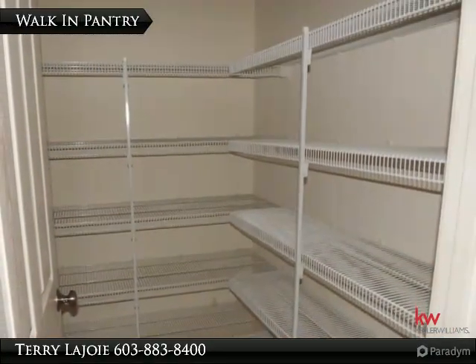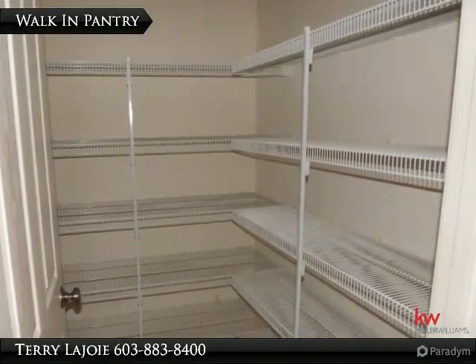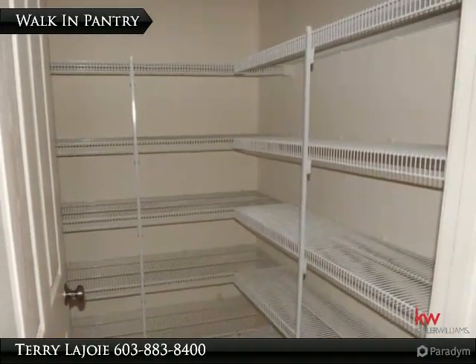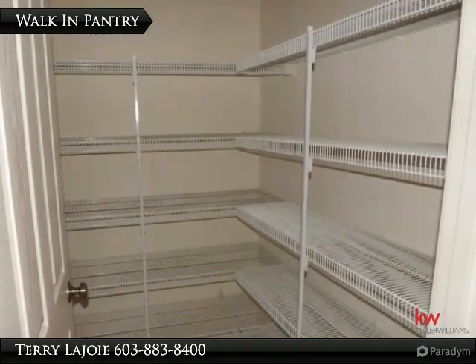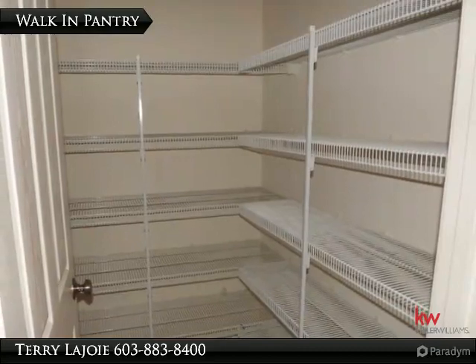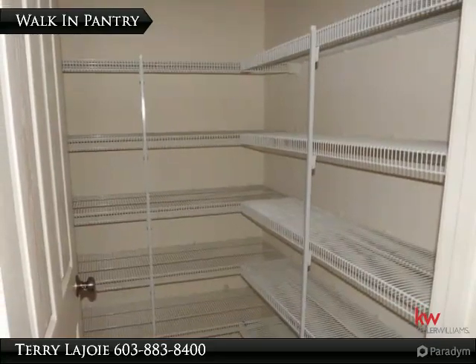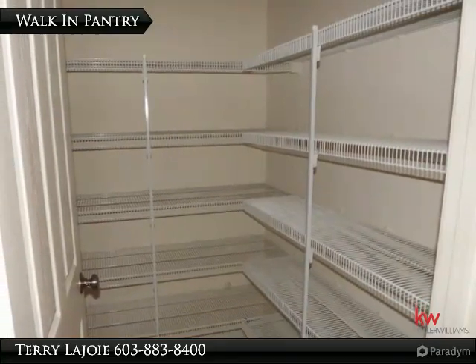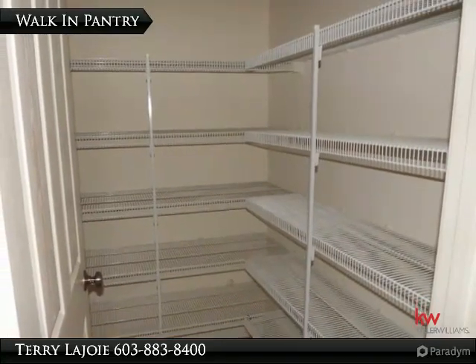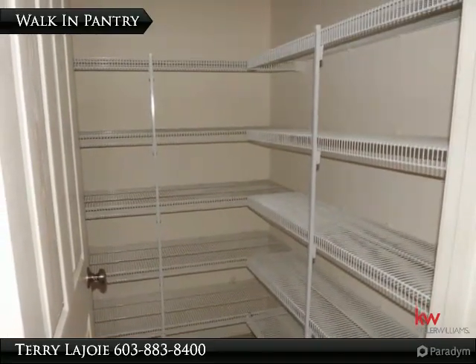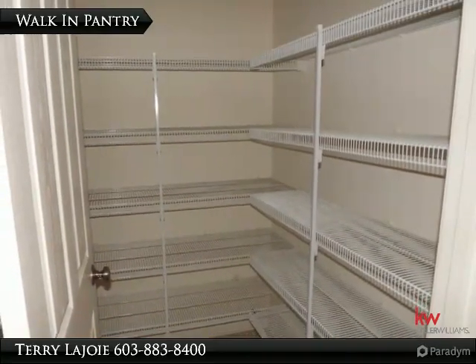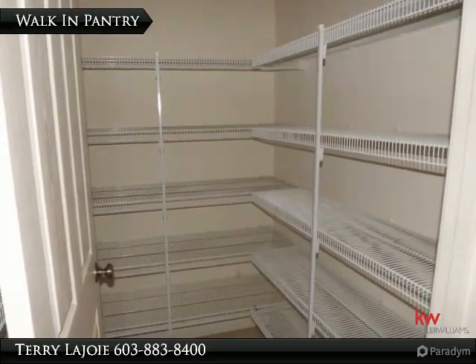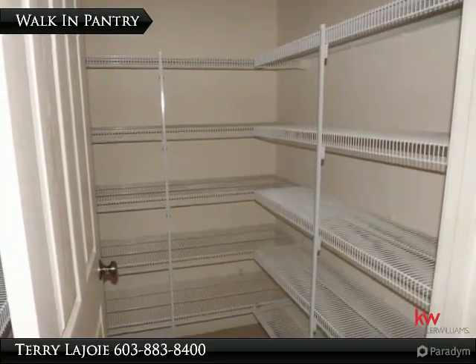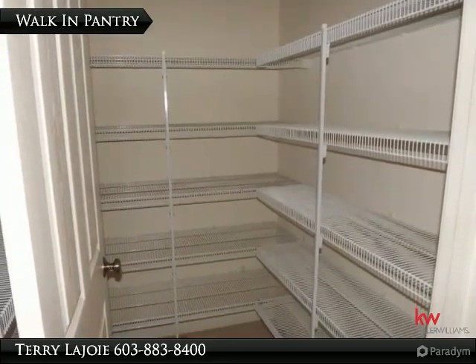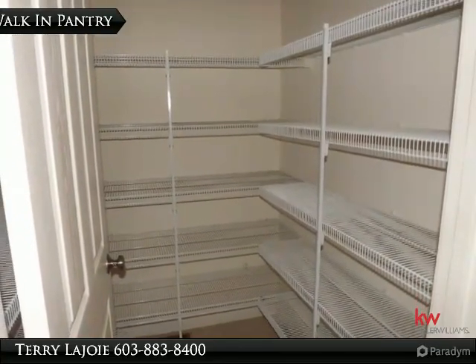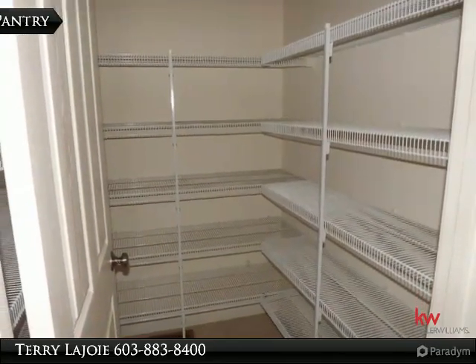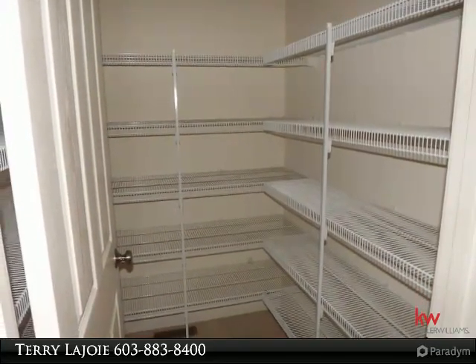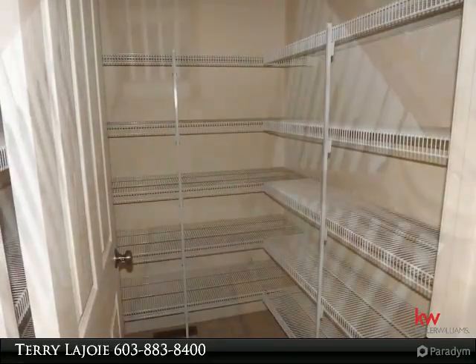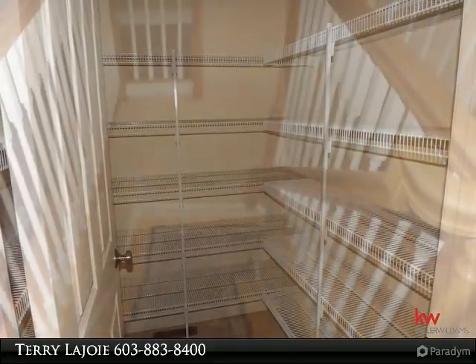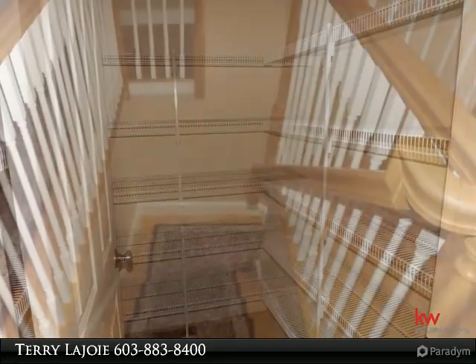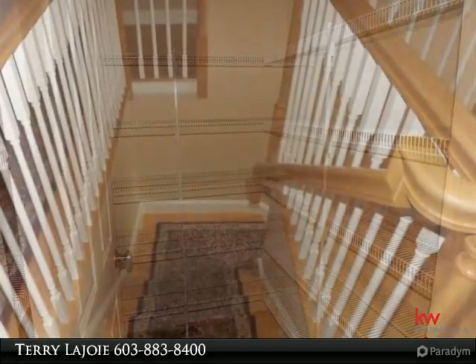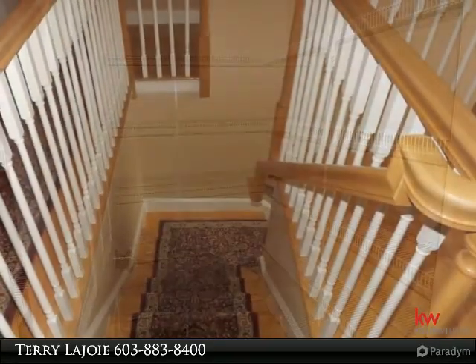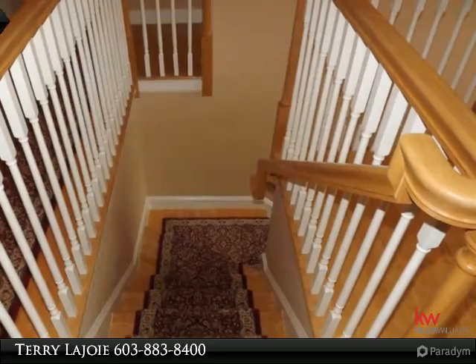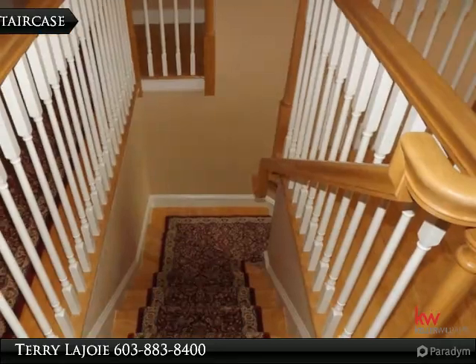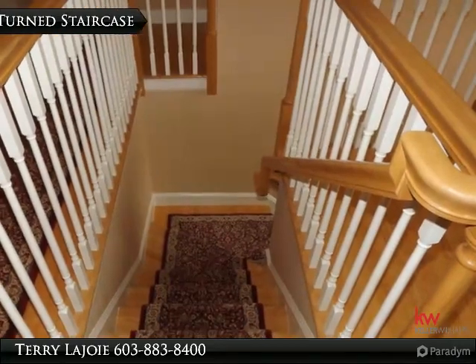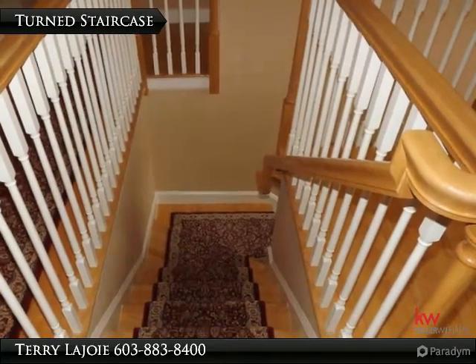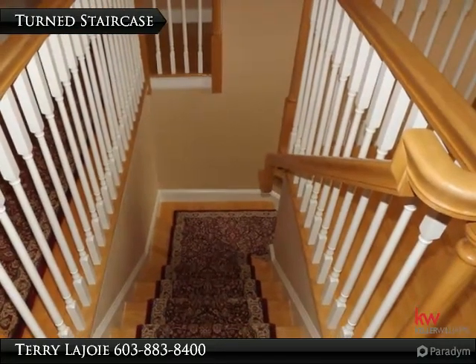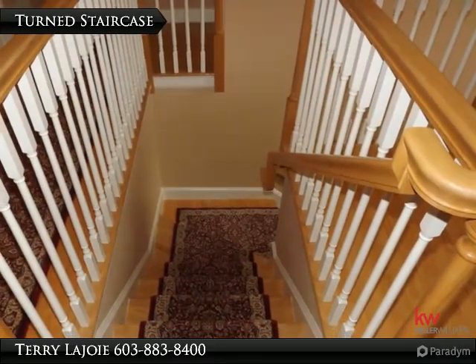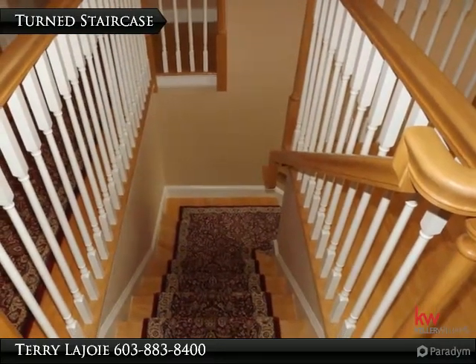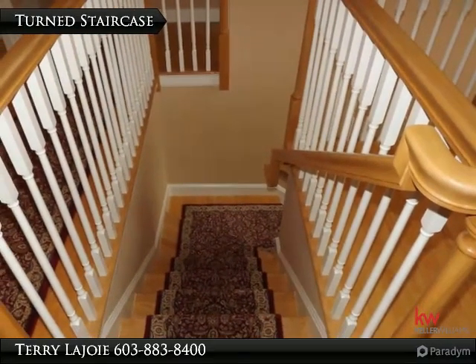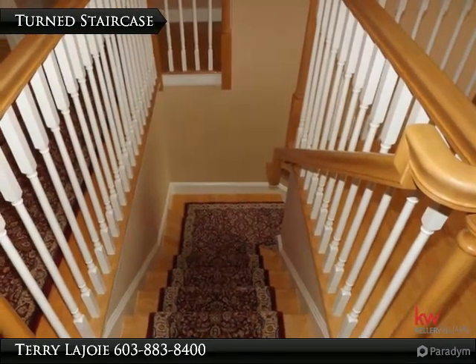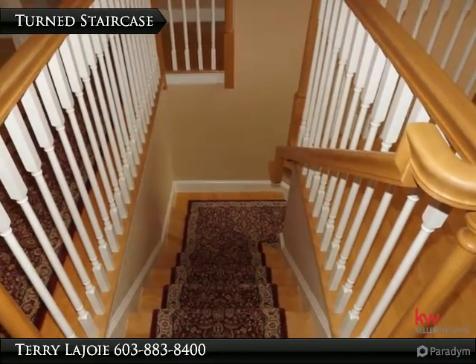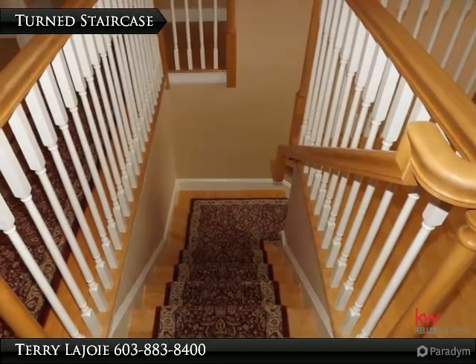Spacious walk-in pantry off kitchen. Beautiful turned staircase to second floor.